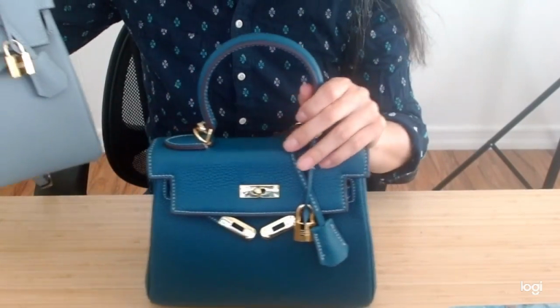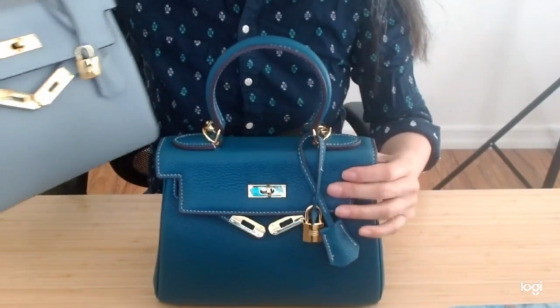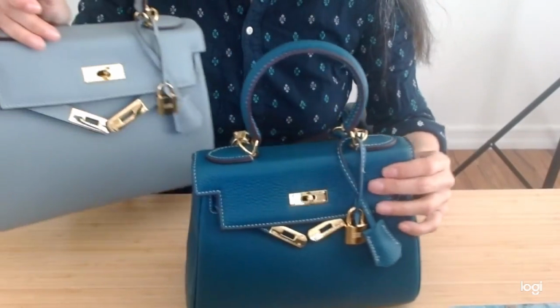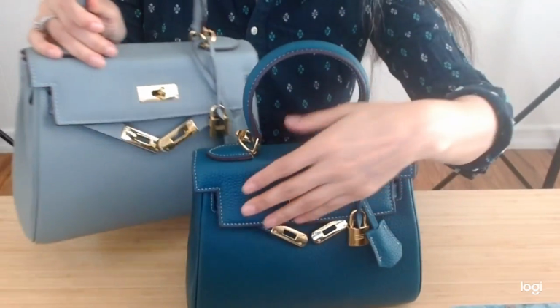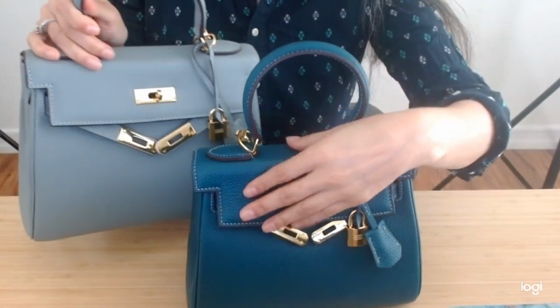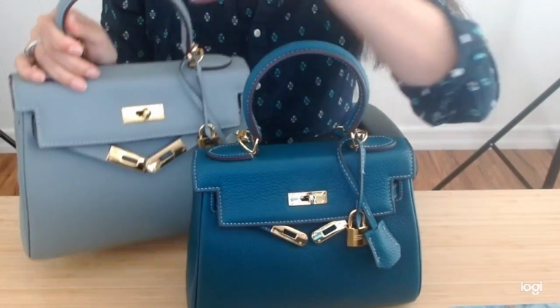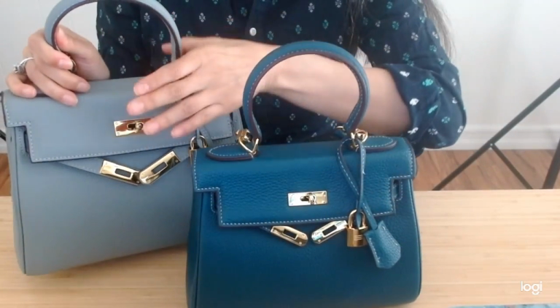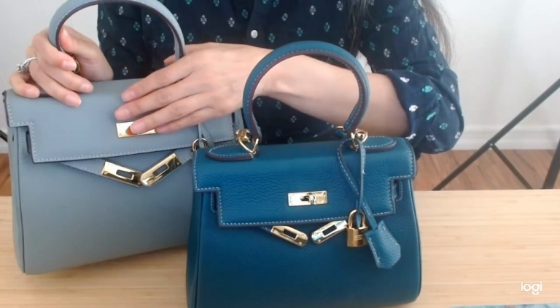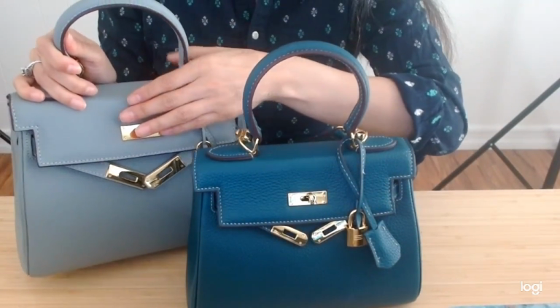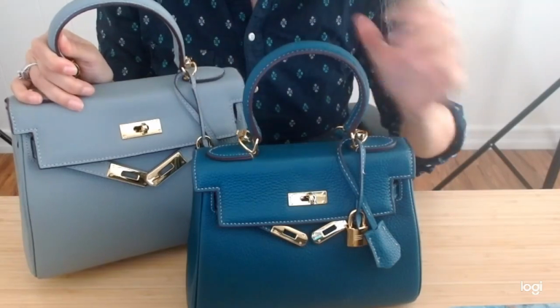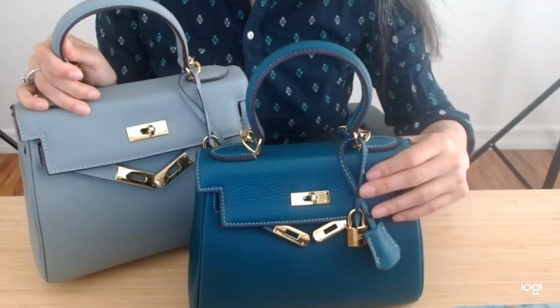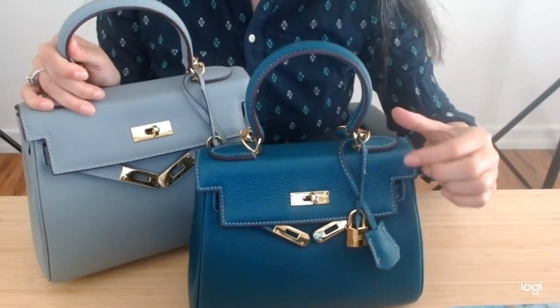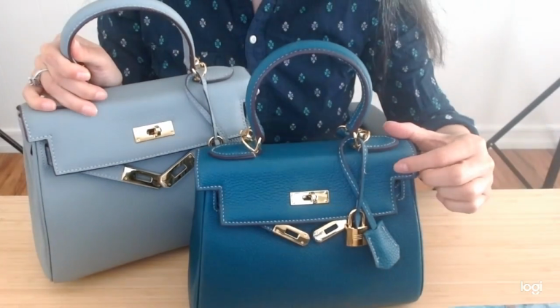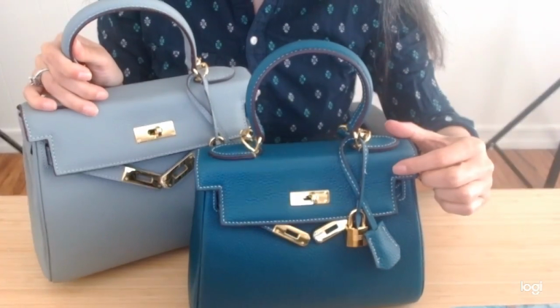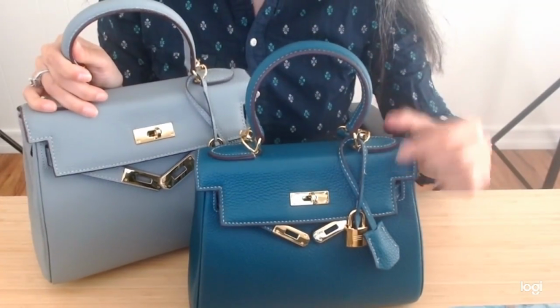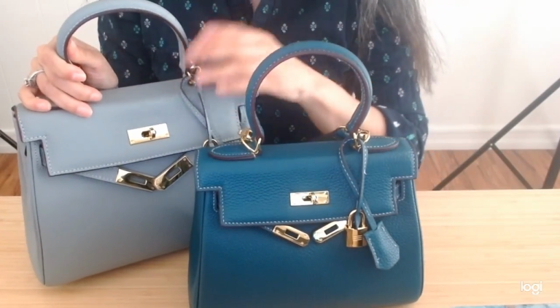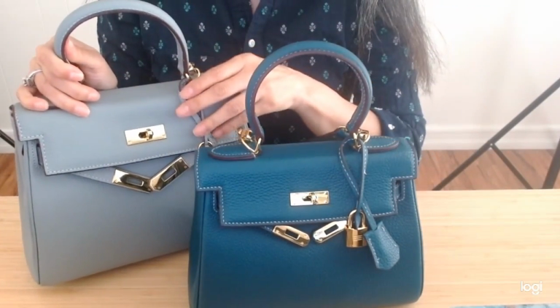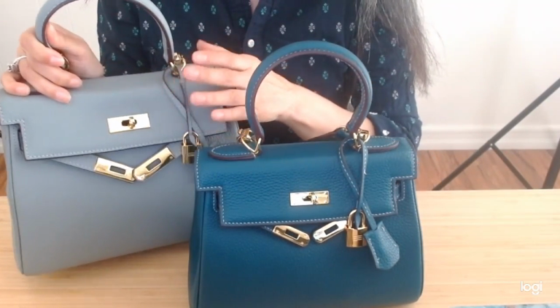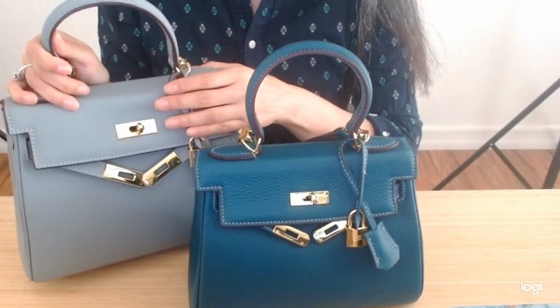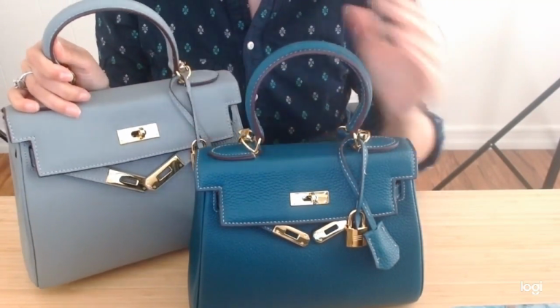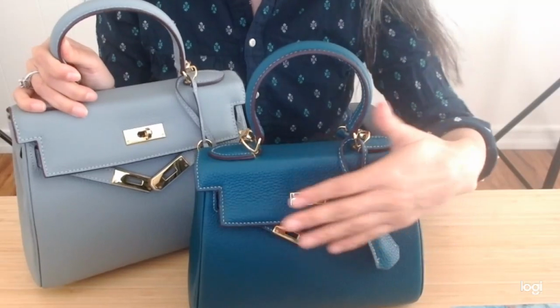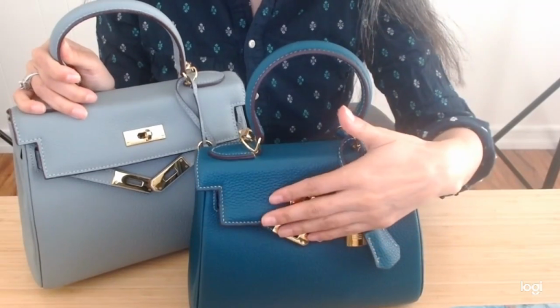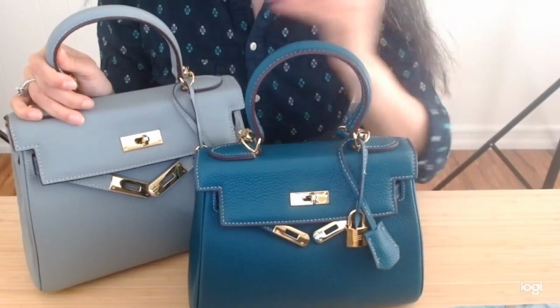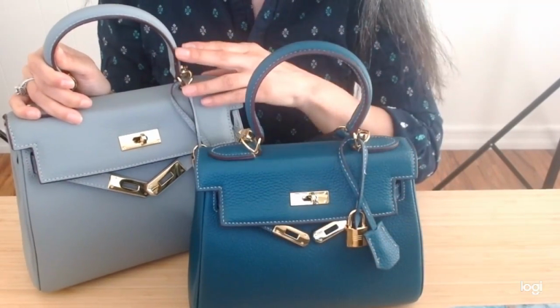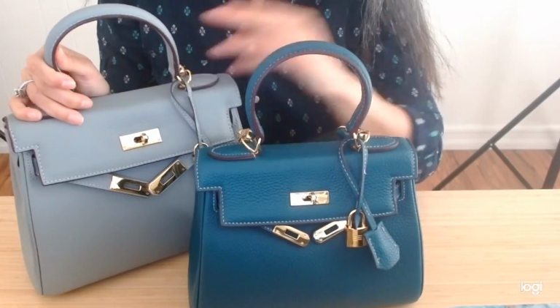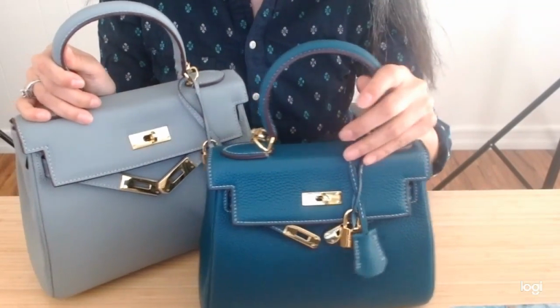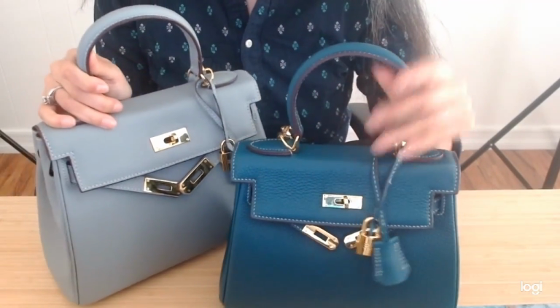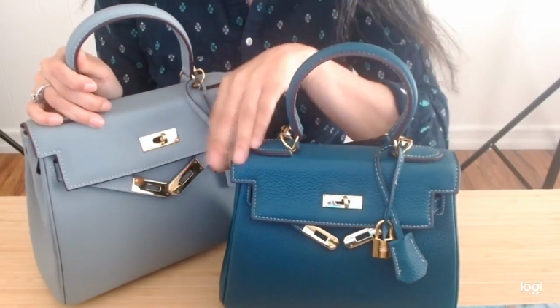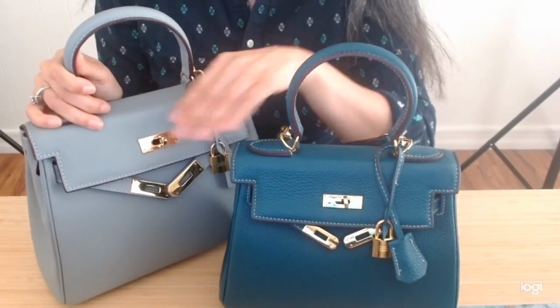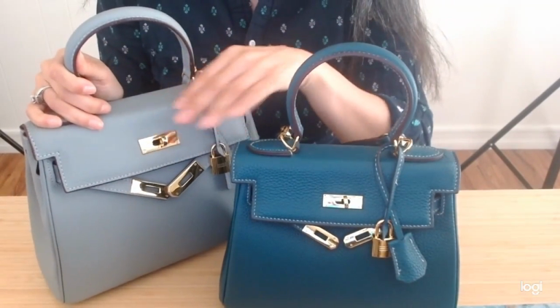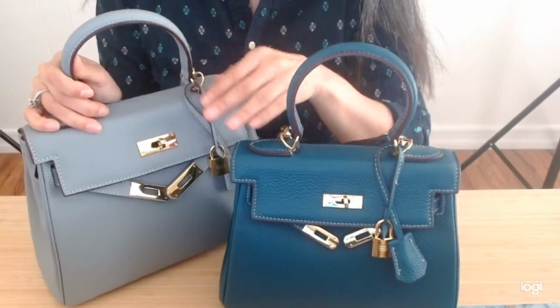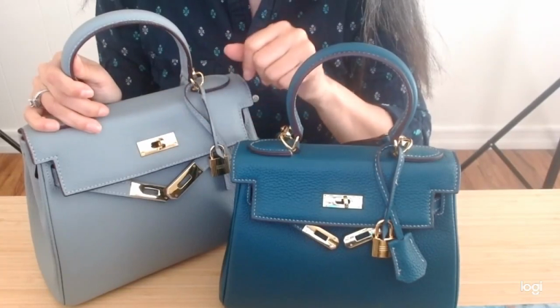I did actually replace this one with this one — there was some ripping that happened inside, and handbagcrape was kind enough to refund me and give me a discount, so the difference I paid between both of these was about $3.